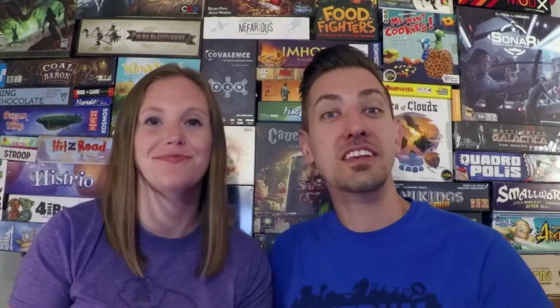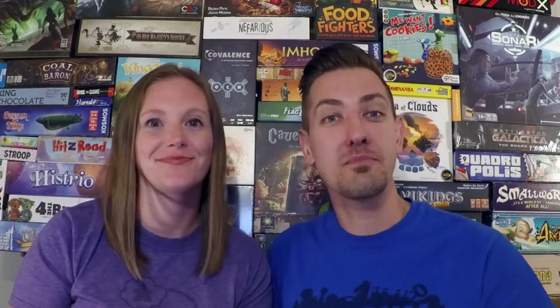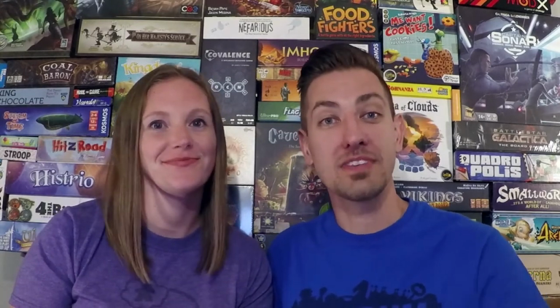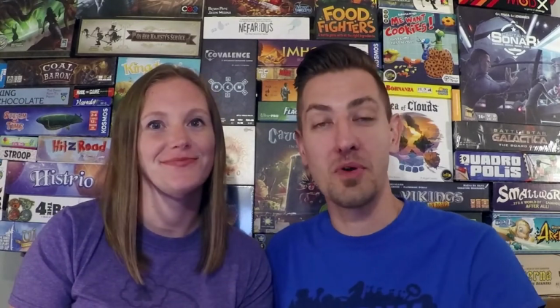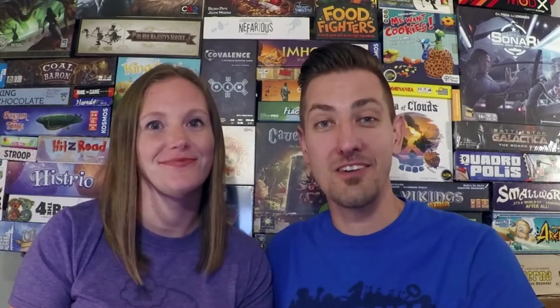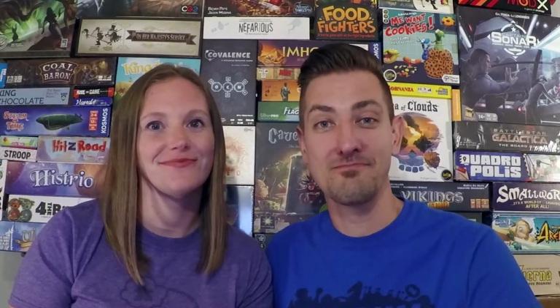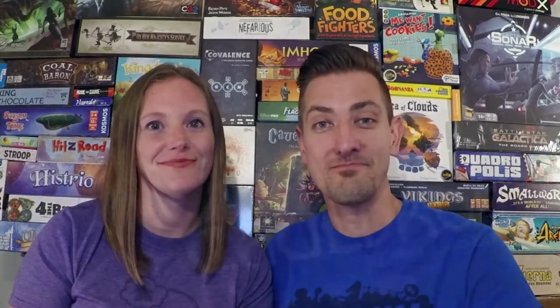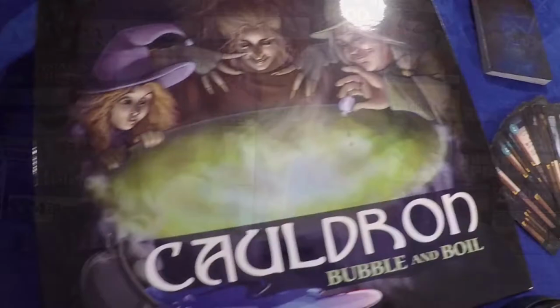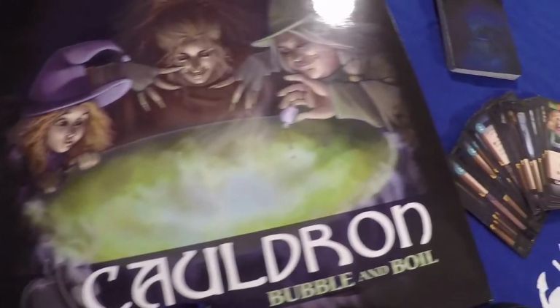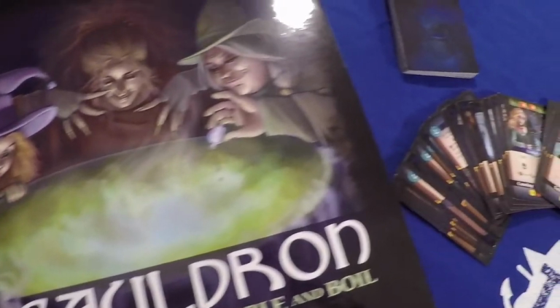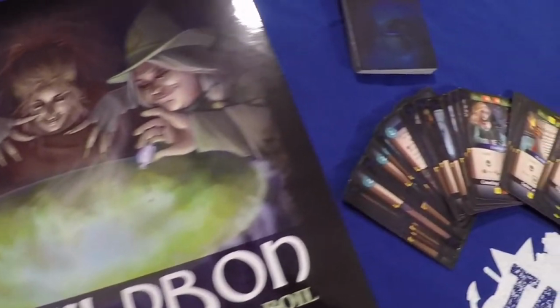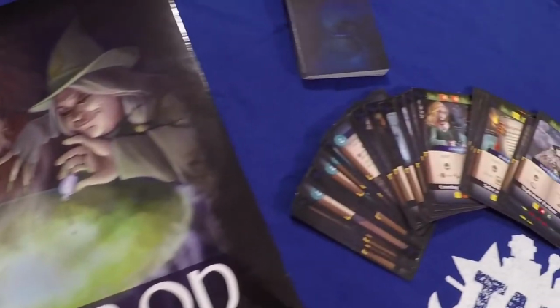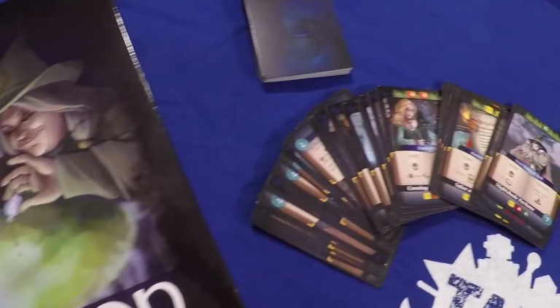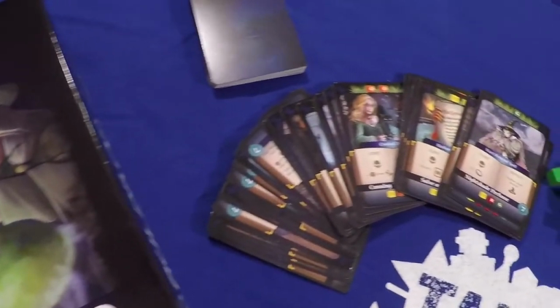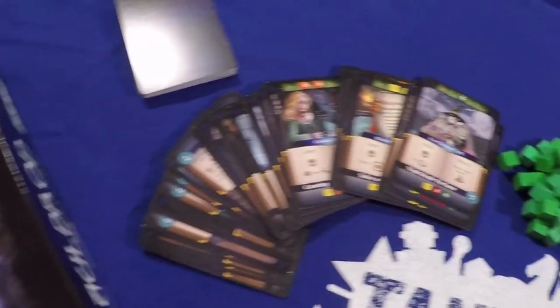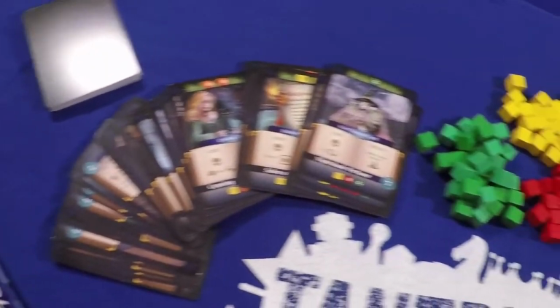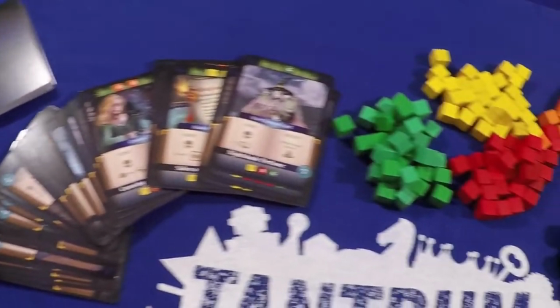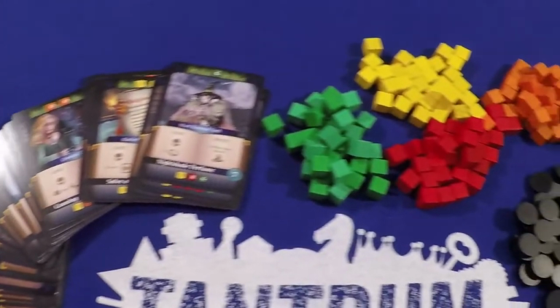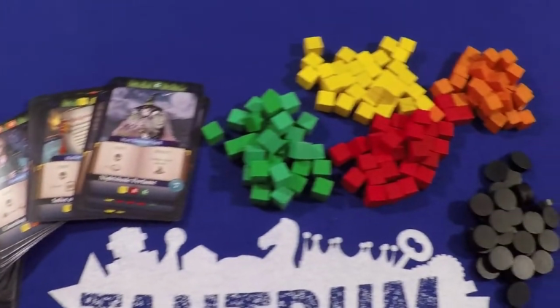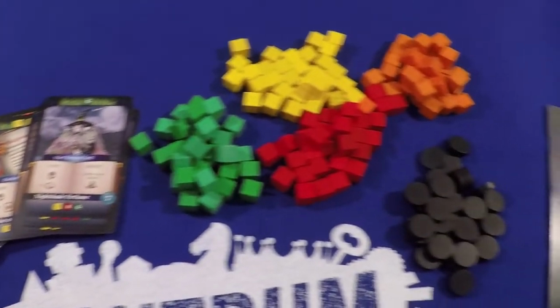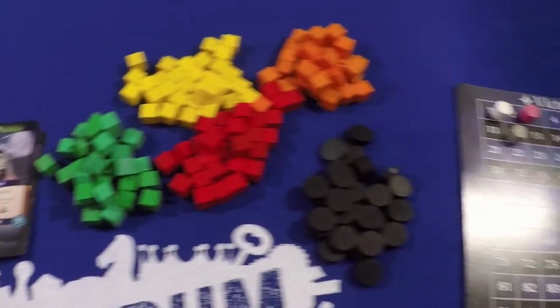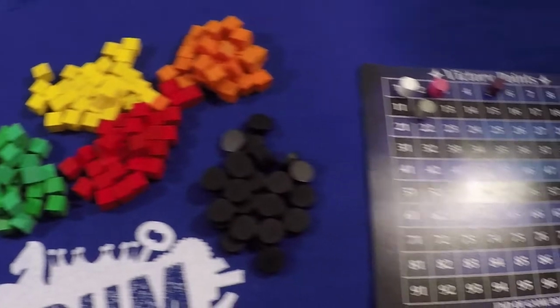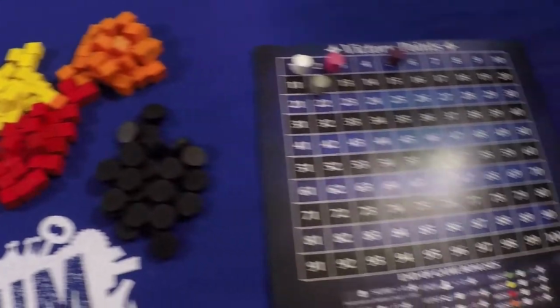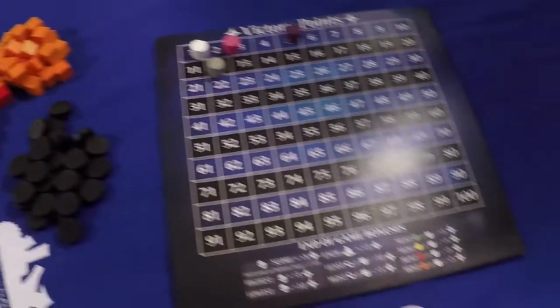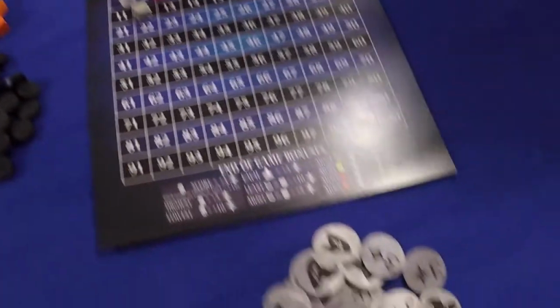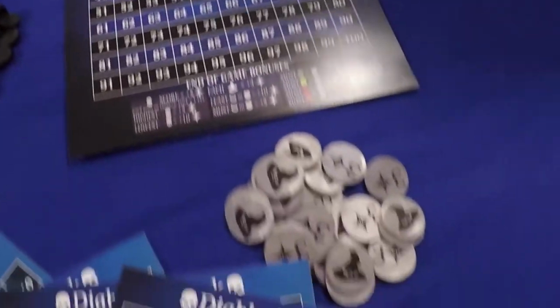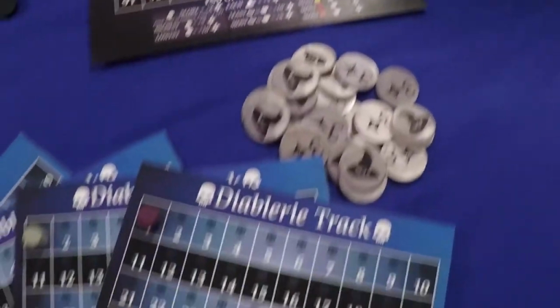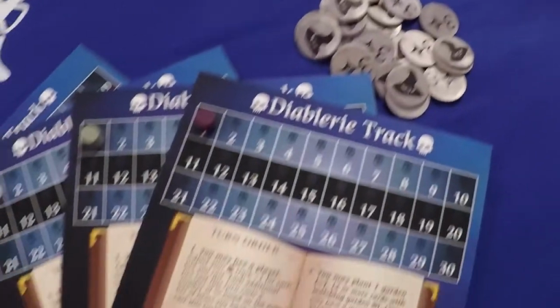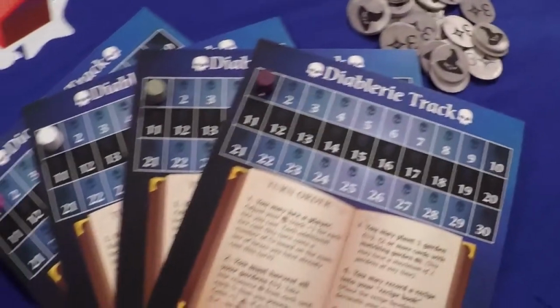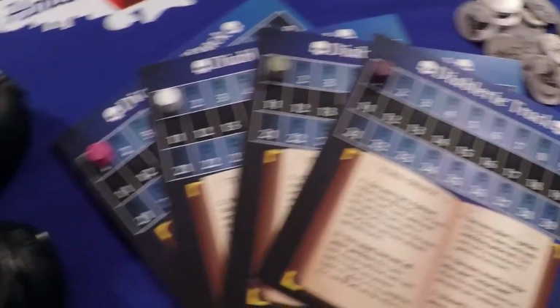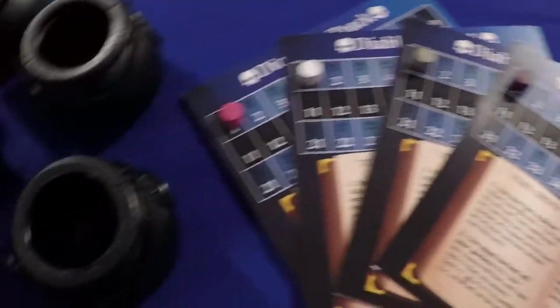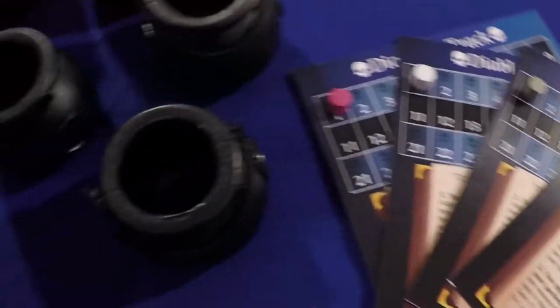Let's take a look at some of the prototype components now. The game consists of a deck of 76 cards, resource cubes and discs, a scoreboard, chrome tokens, four player boards, and four plastic cauldrons.